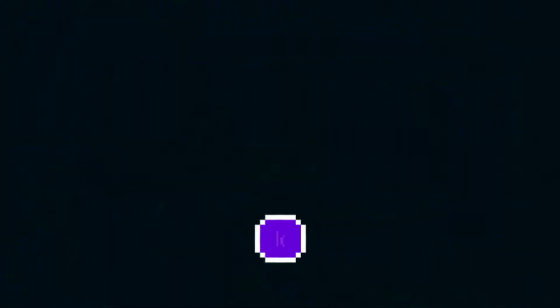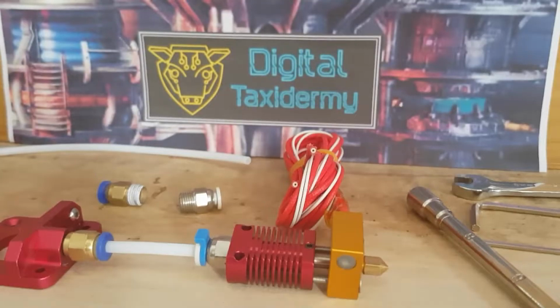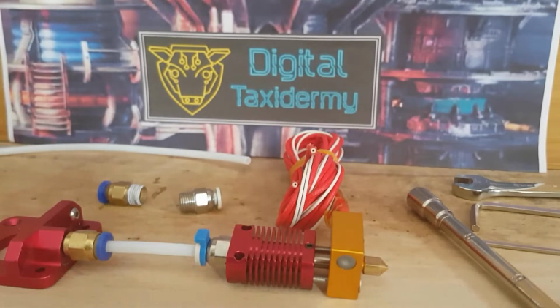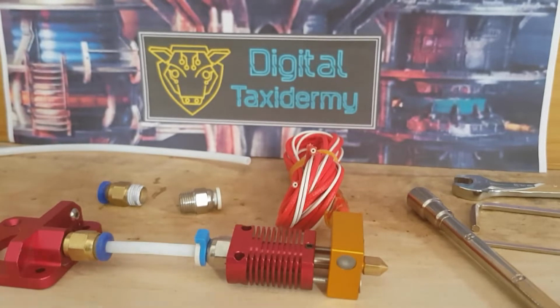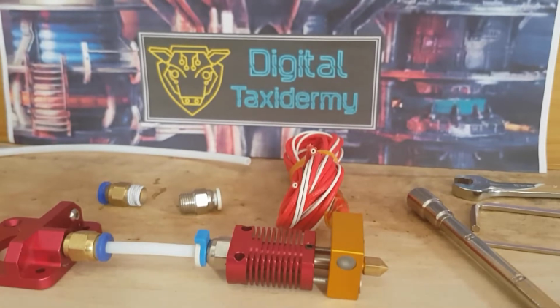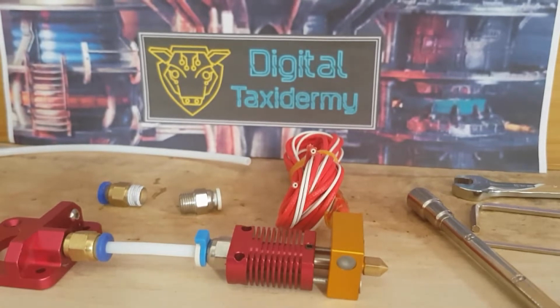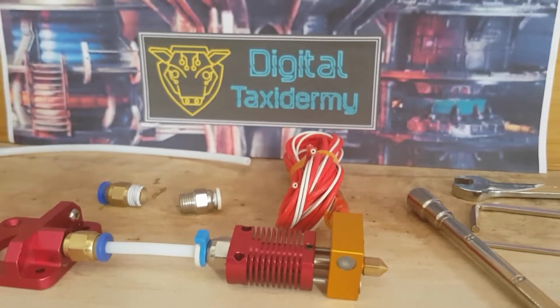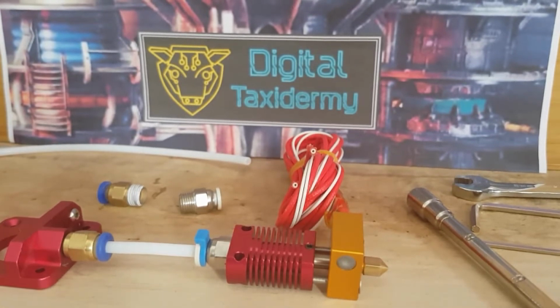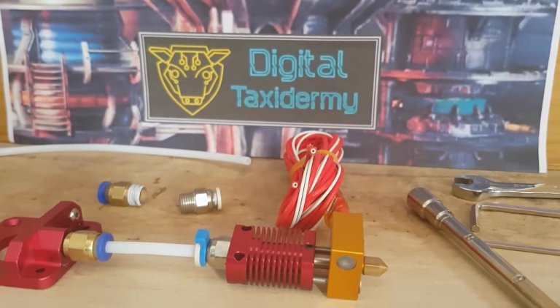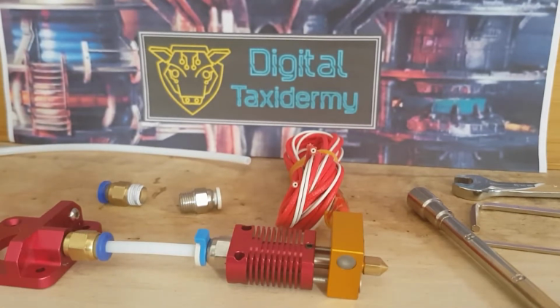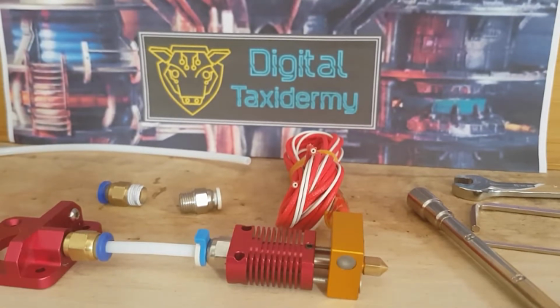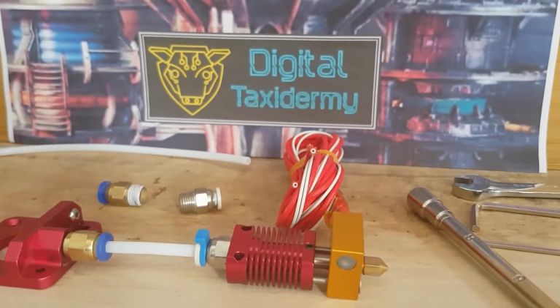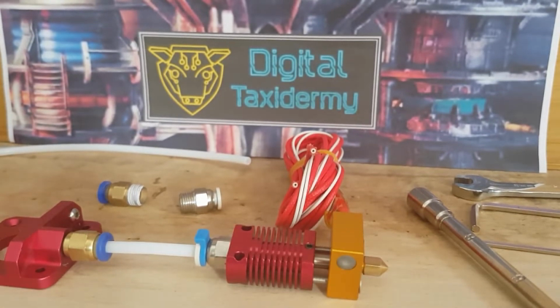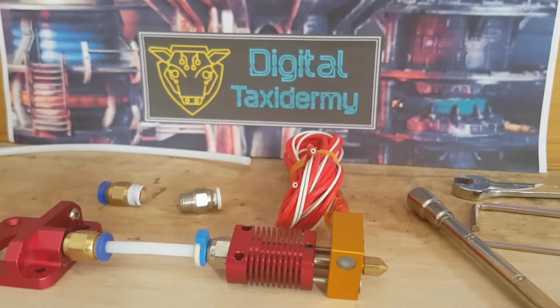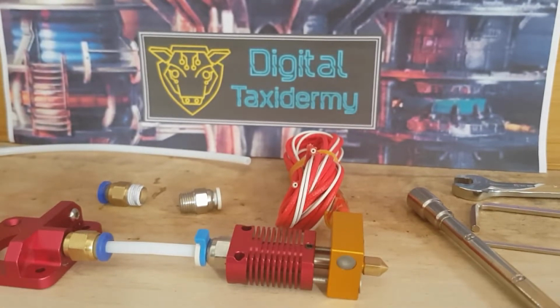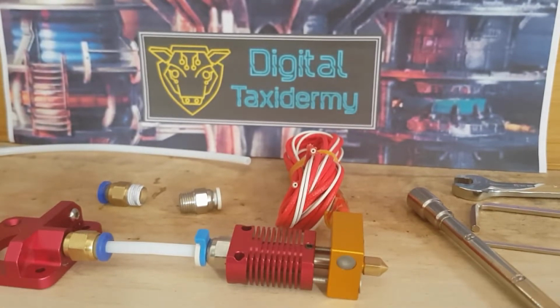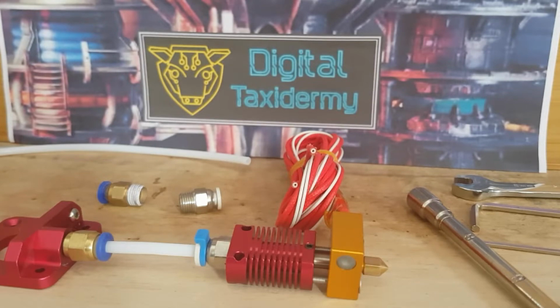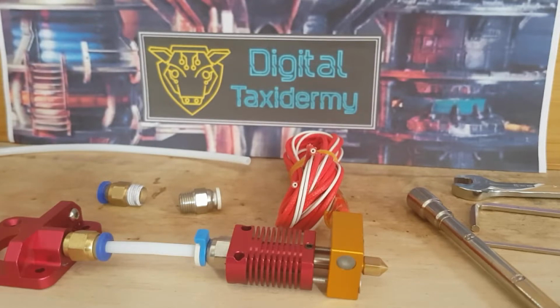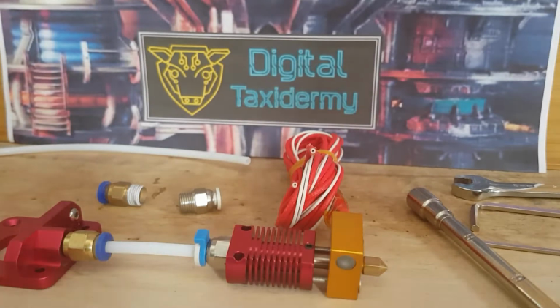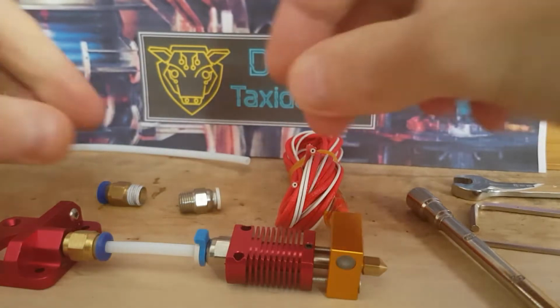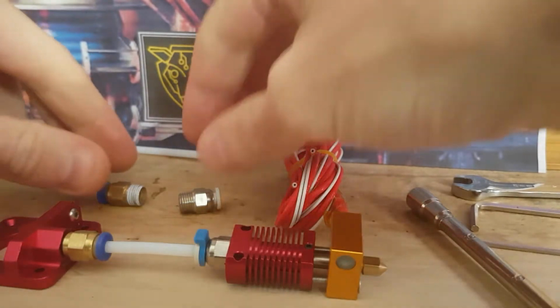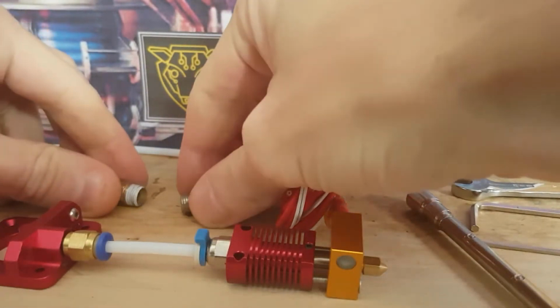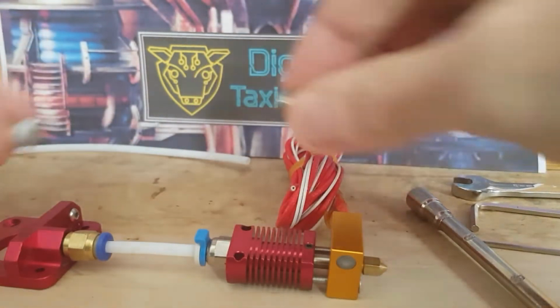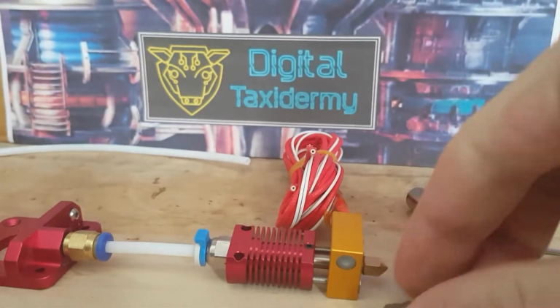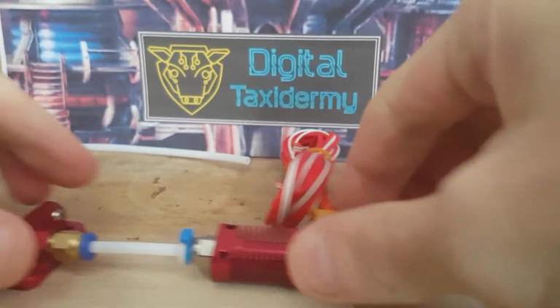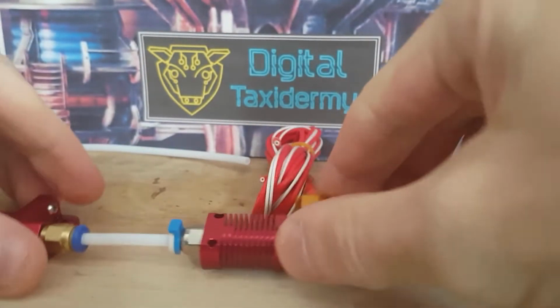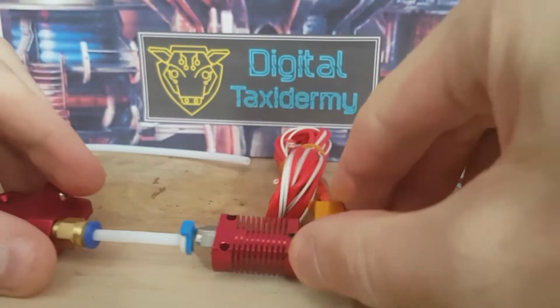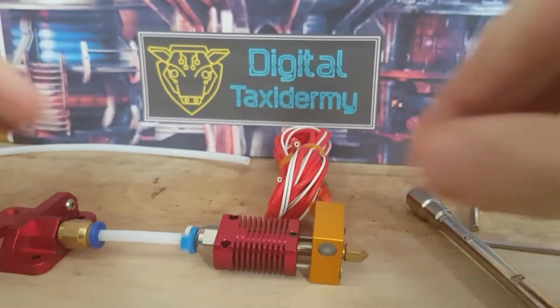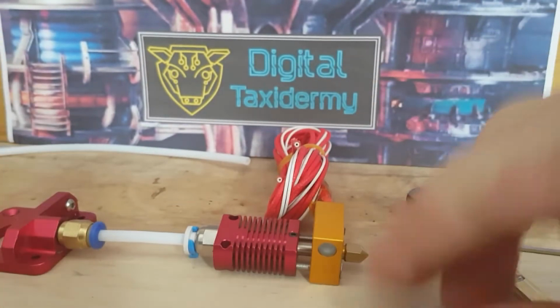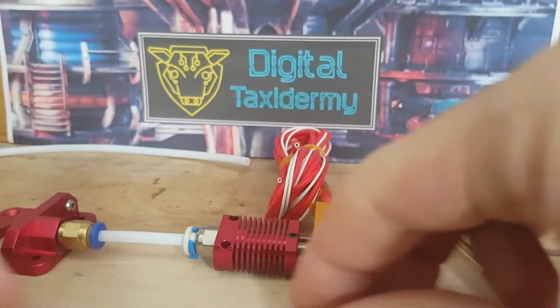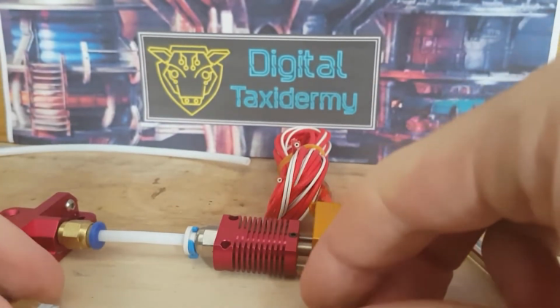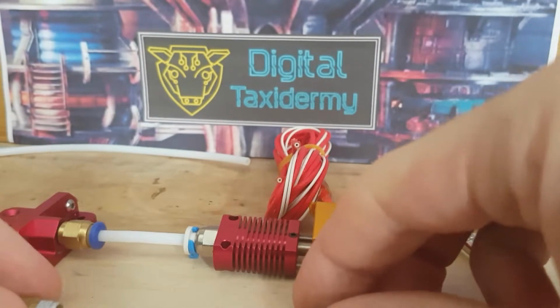Hello there, taxidermists and gentle peeps. This is Neil Woodman and I am here to do a video for you to explain a new version of the hotend fix.